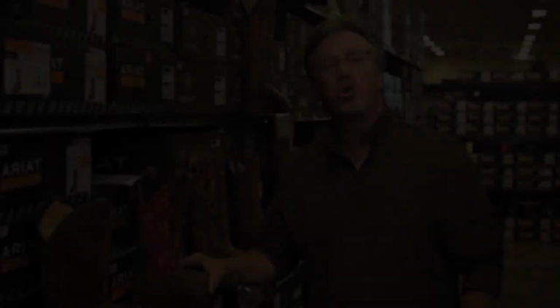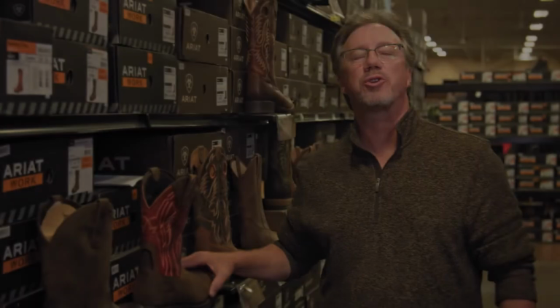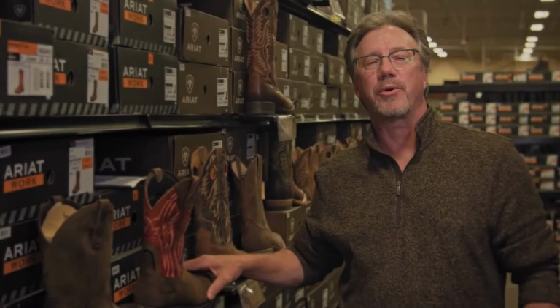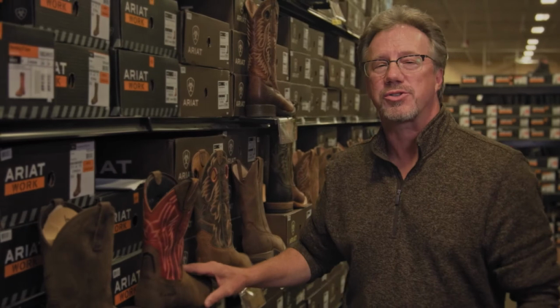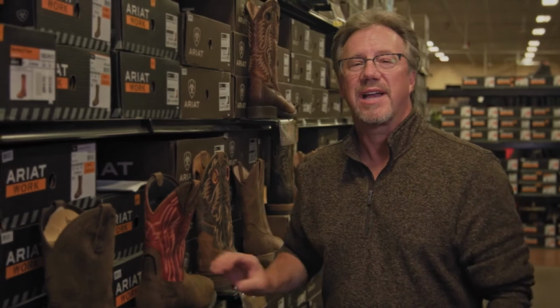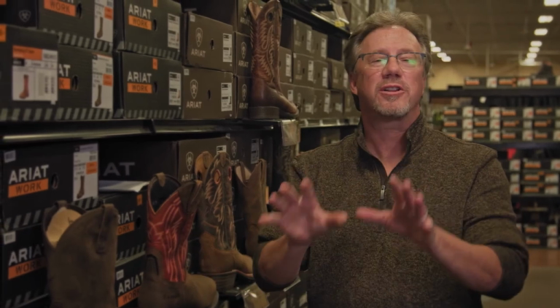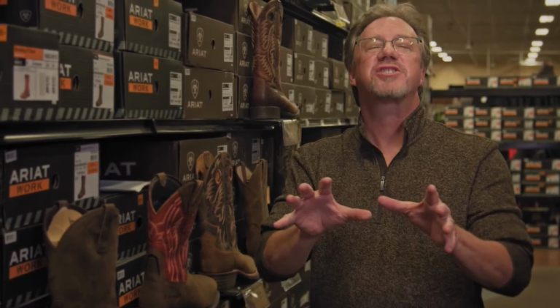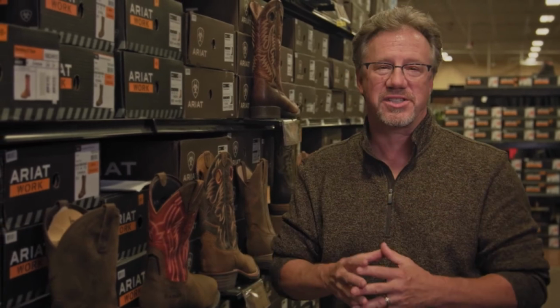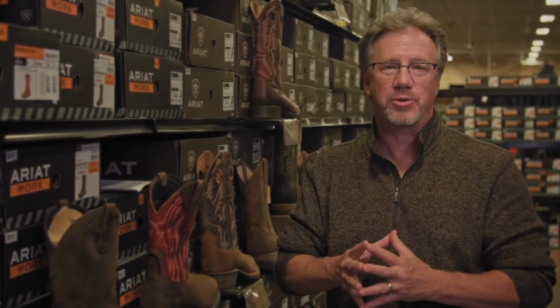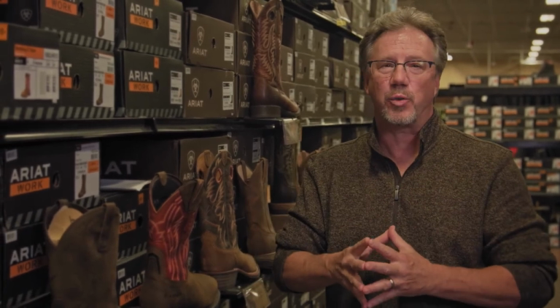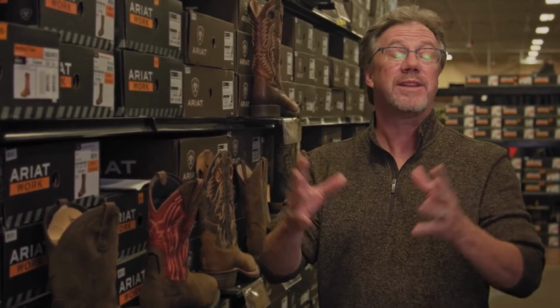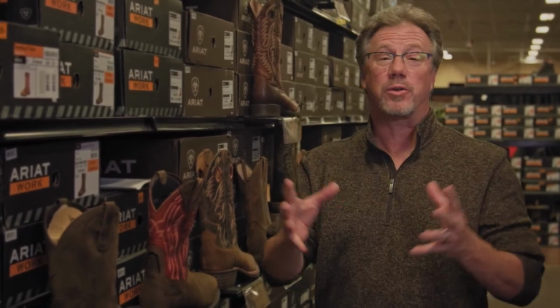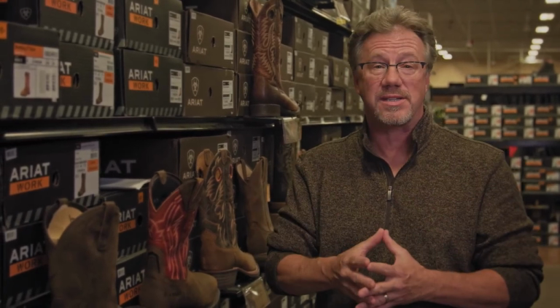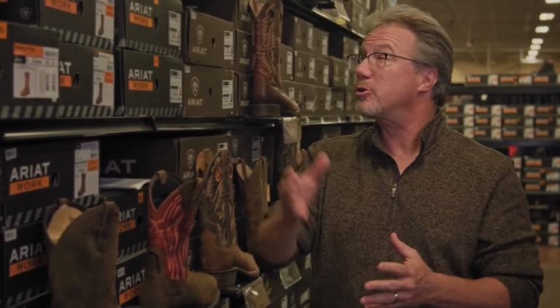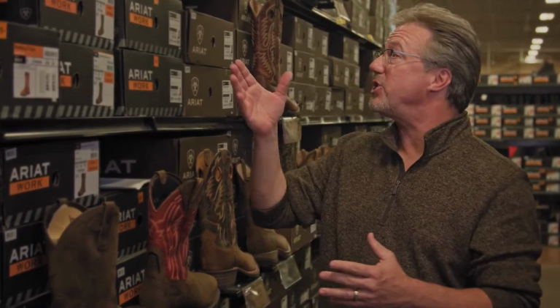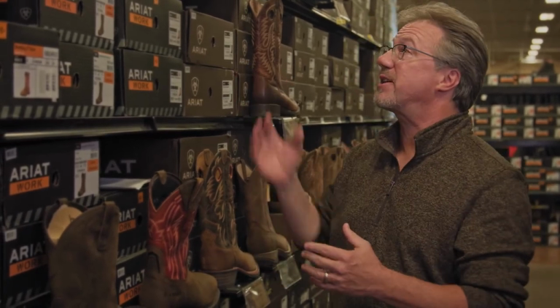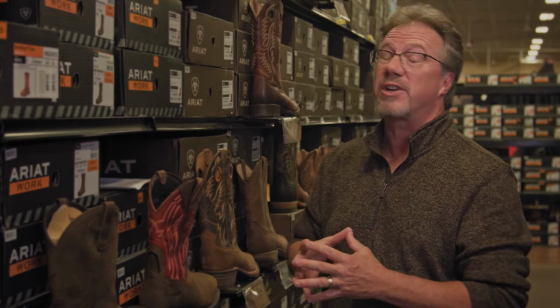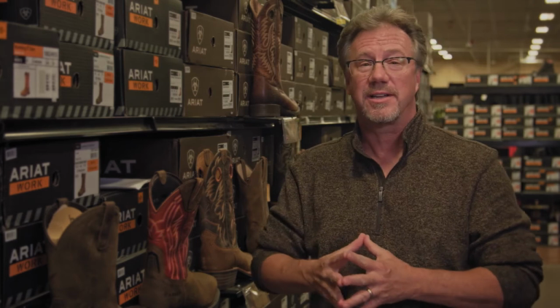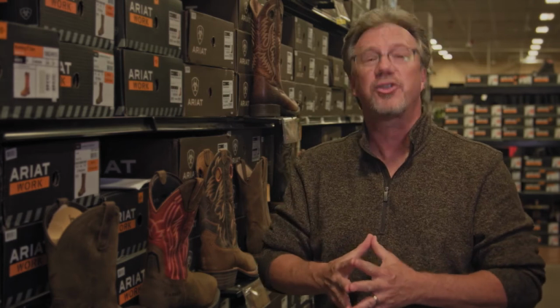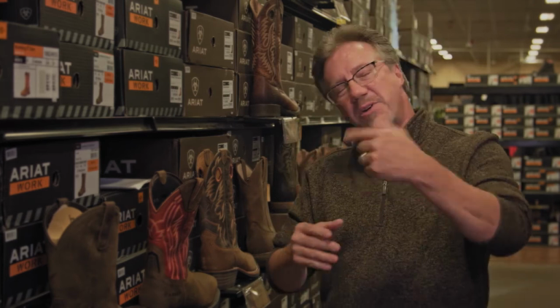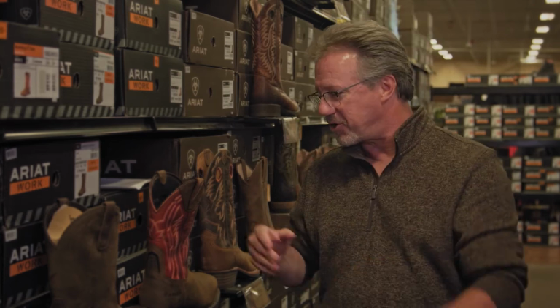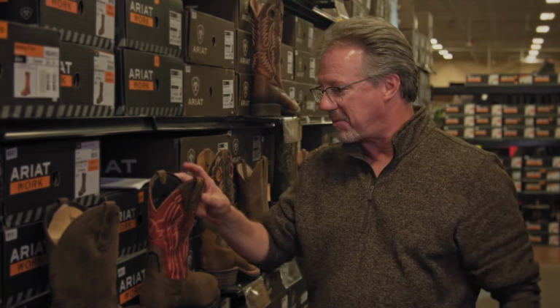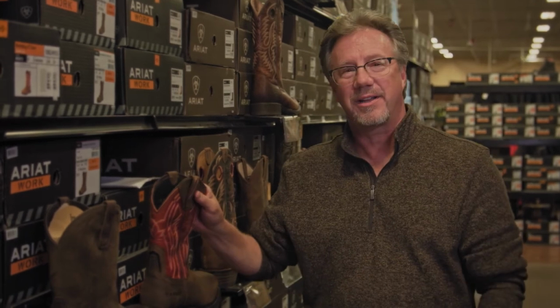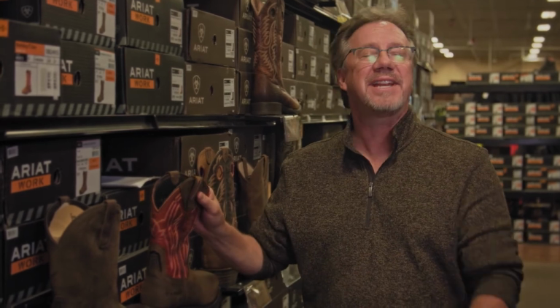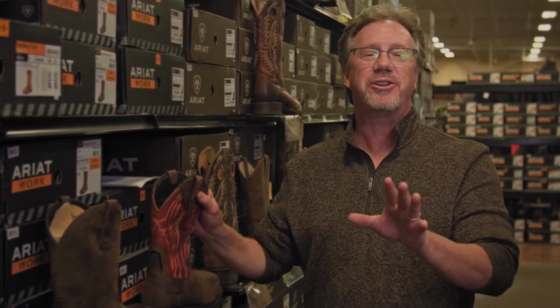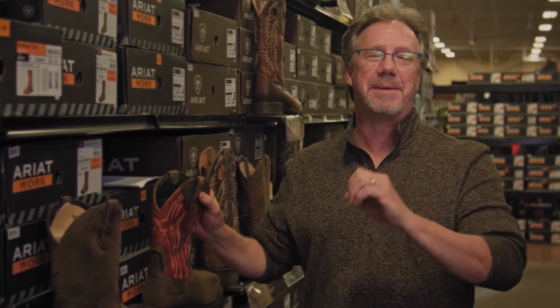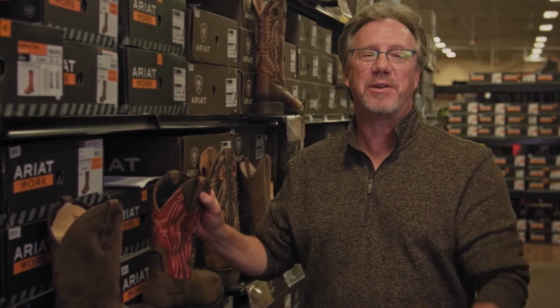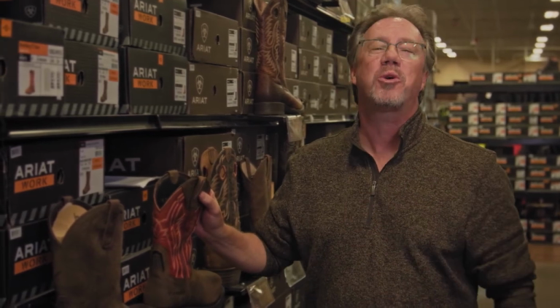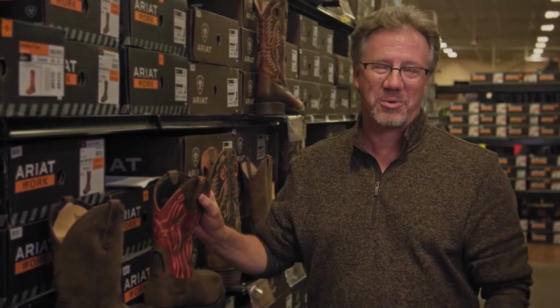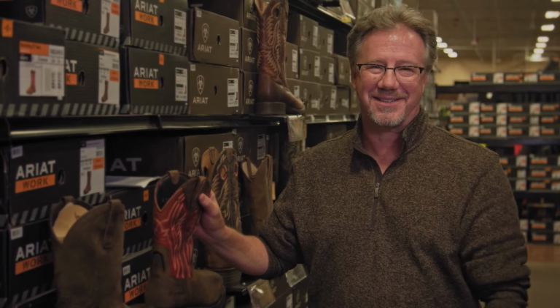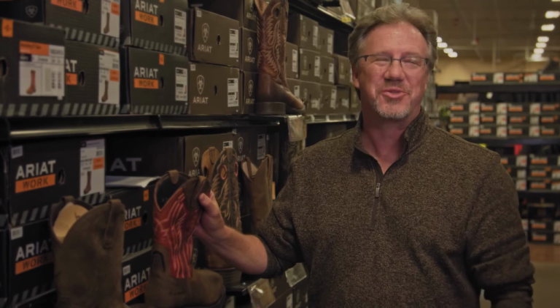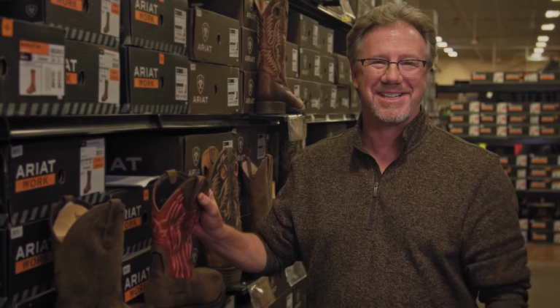Your Northwest-owned and operated Coastal has one of the largest selections of boots and footwear anywhere in the Northwest, including a huge selection of Ariat. So come on down and try on a pair and get everything you need to keep your feet warm and well protected. We'll see you next time.